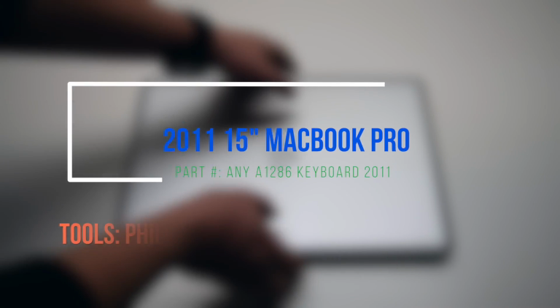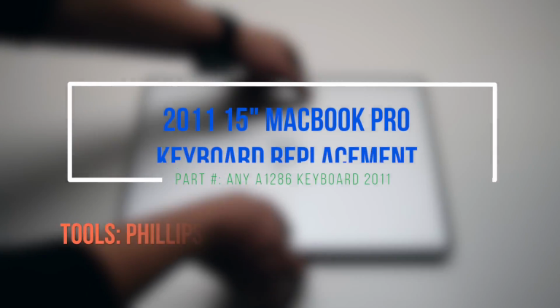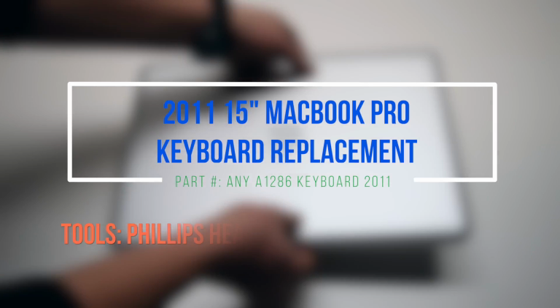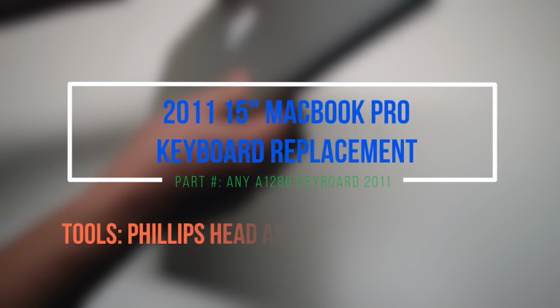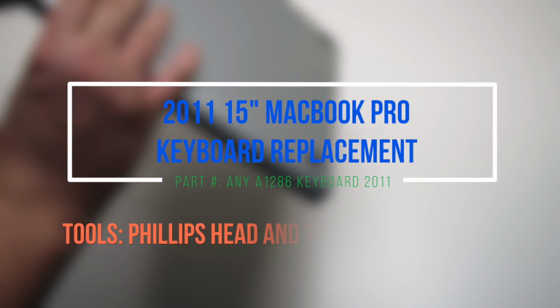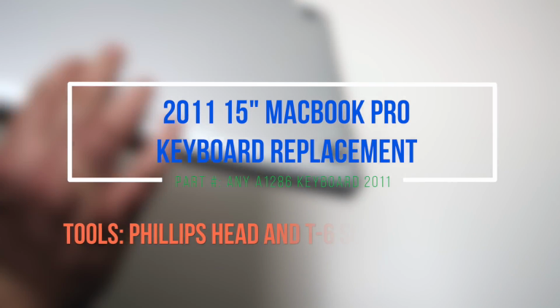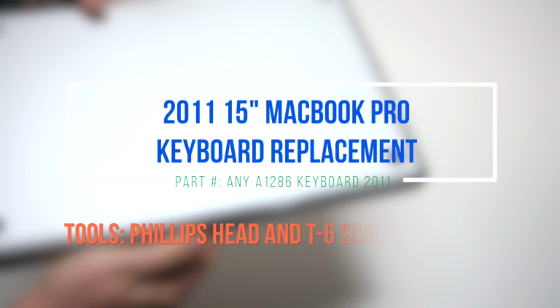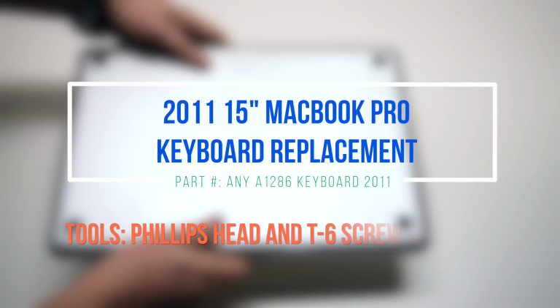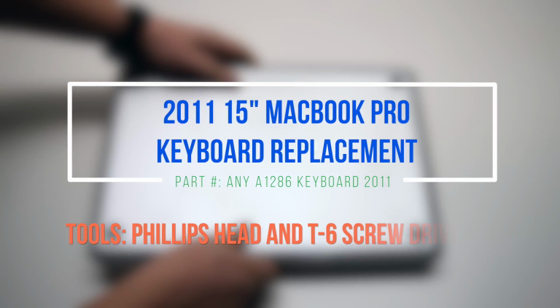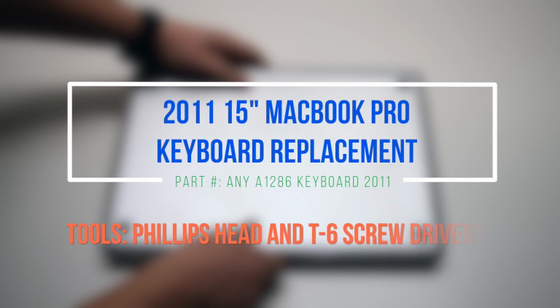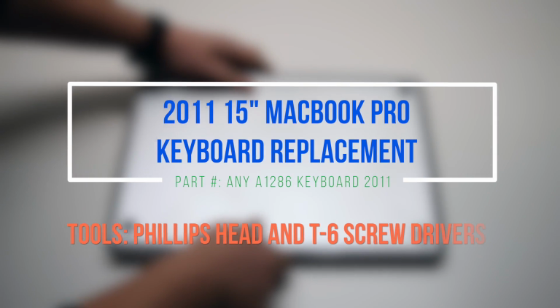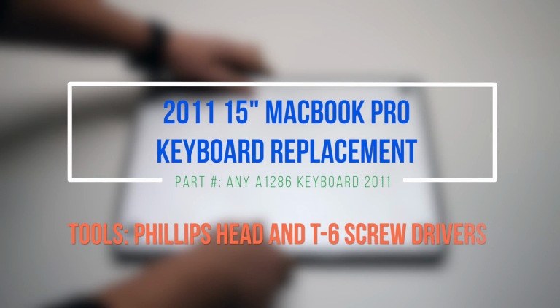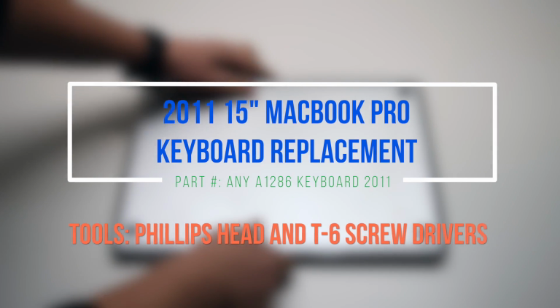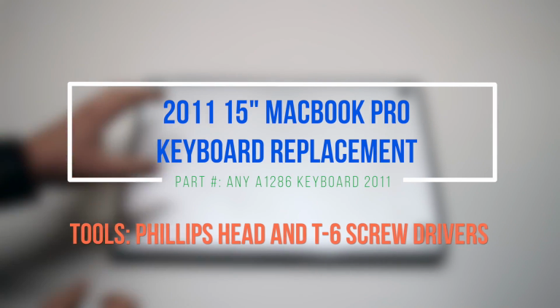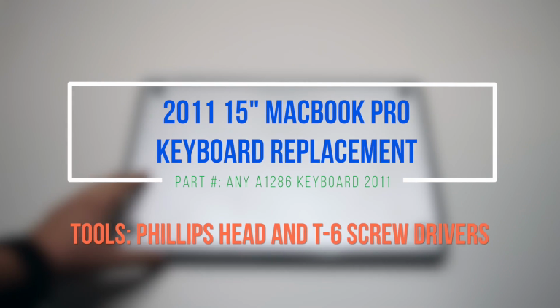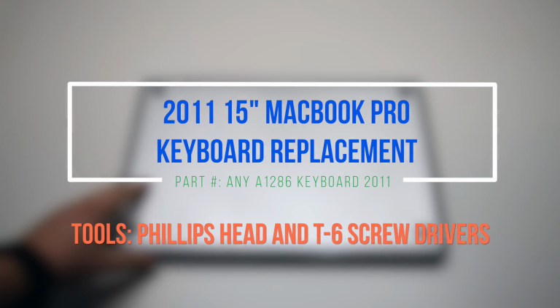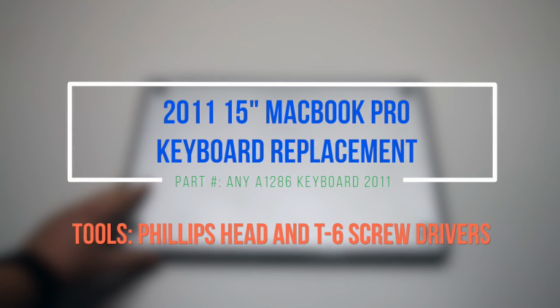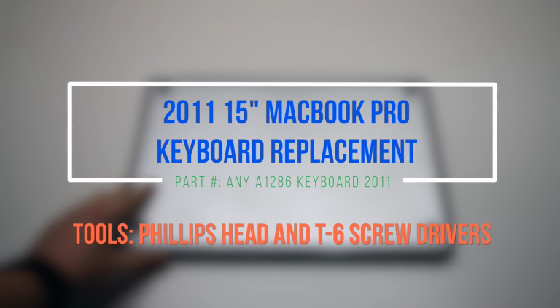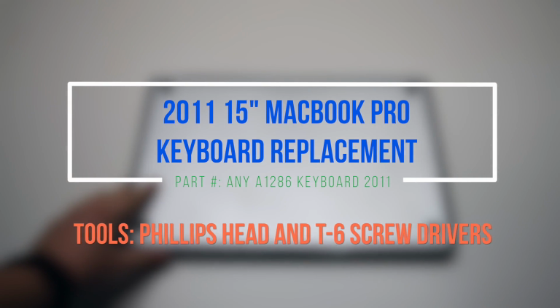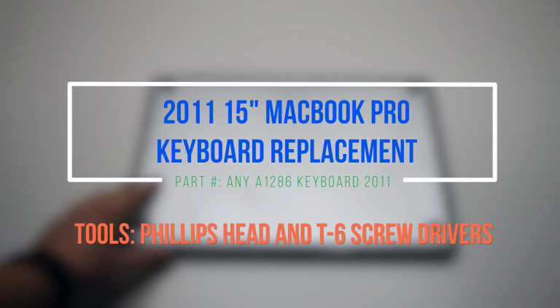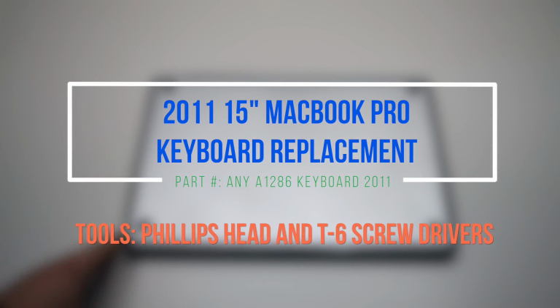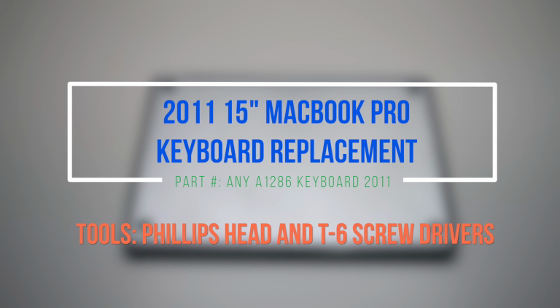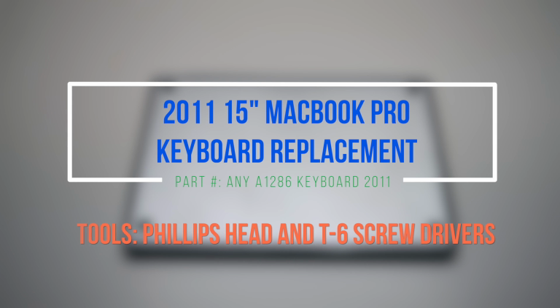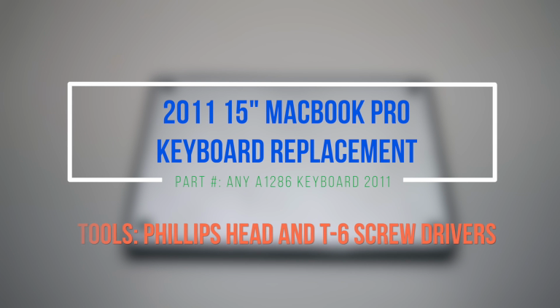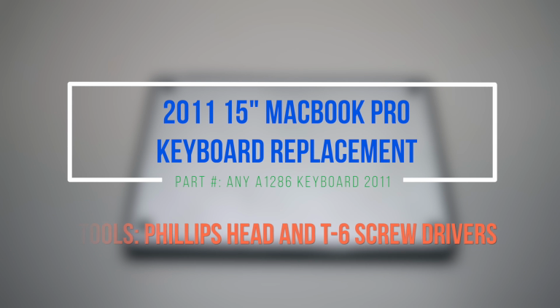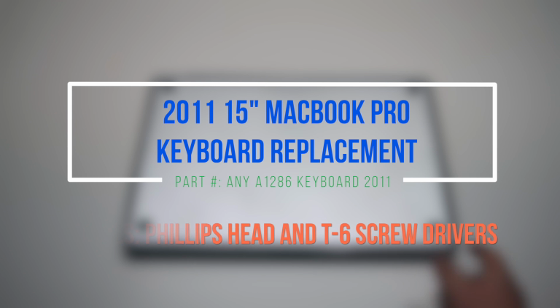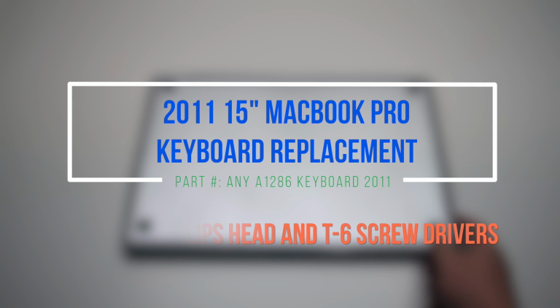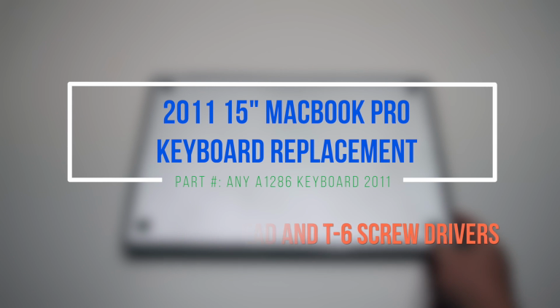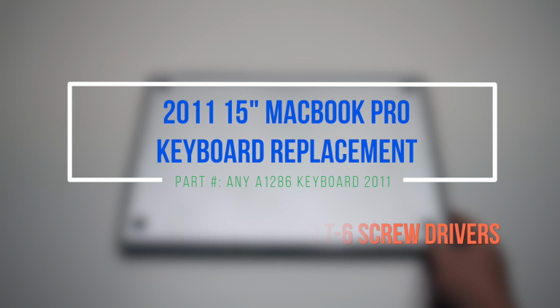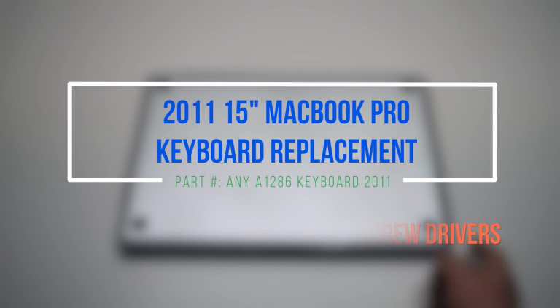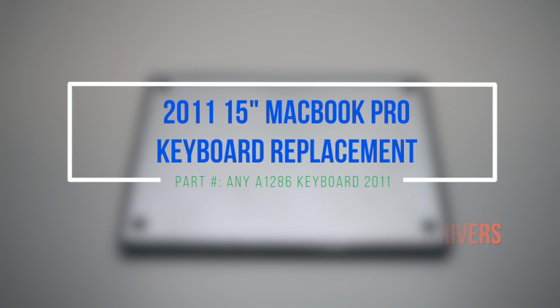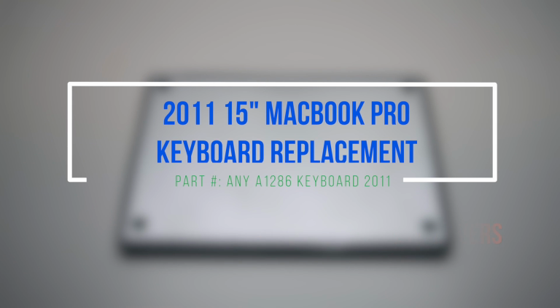2011 15-inch MacBook Pro keyboard replacement. Please notice the difficulty of this replacement, as the DVD drive and the logic board will have to be removed.